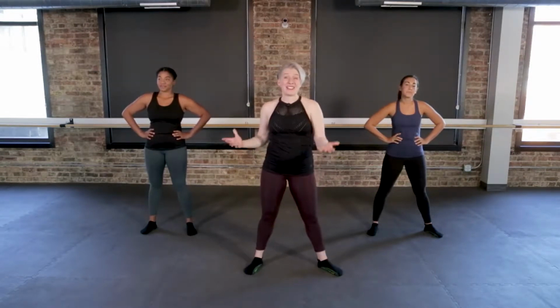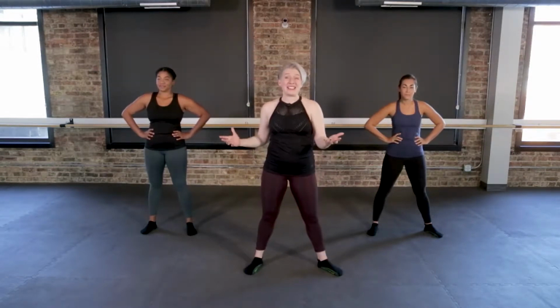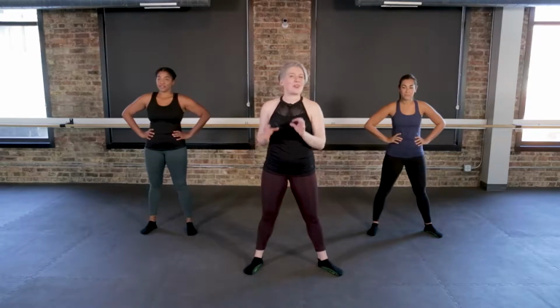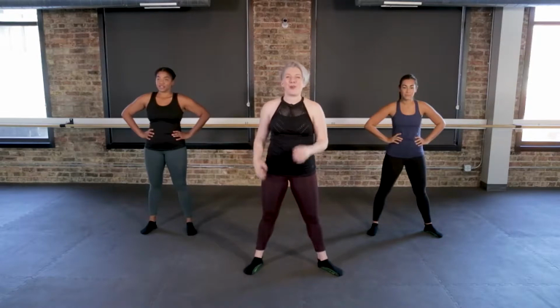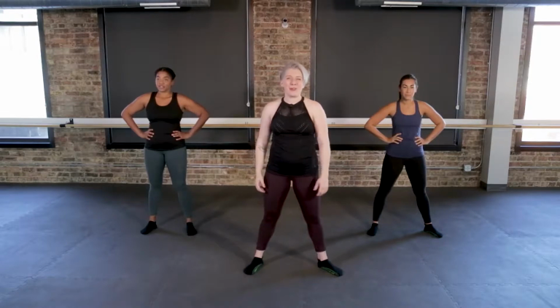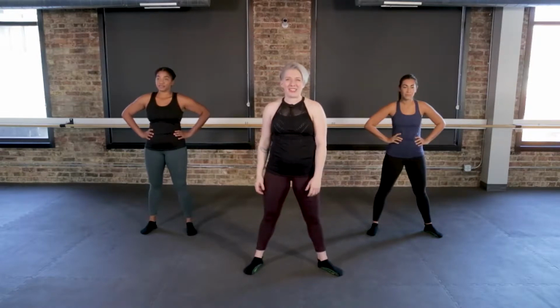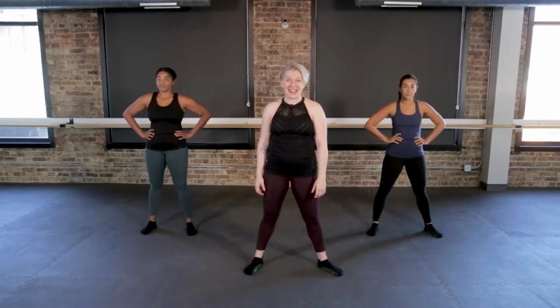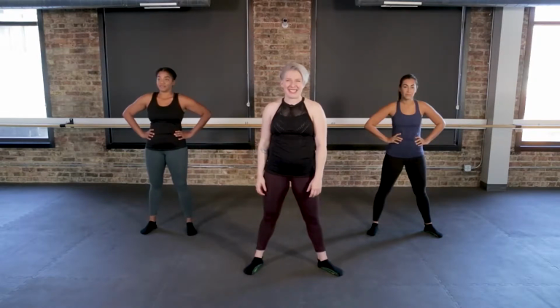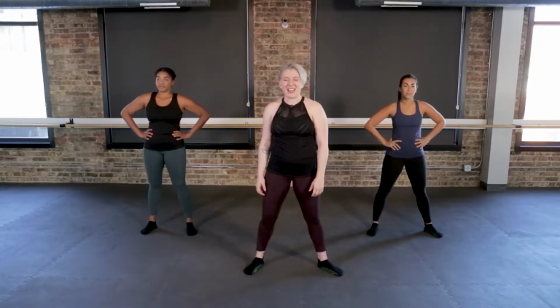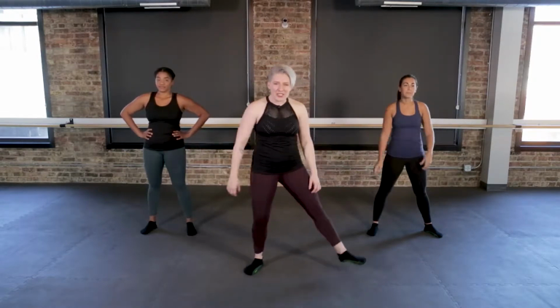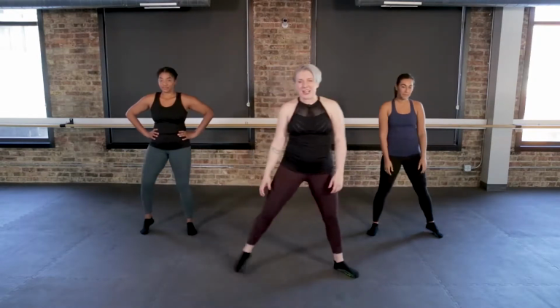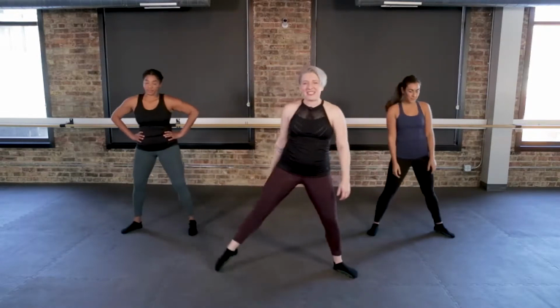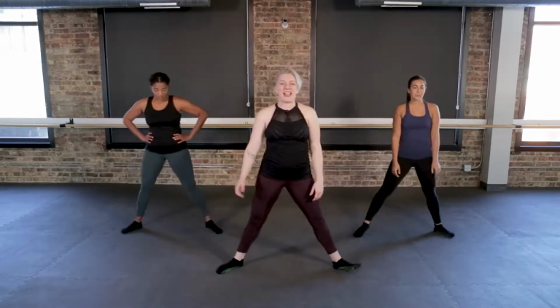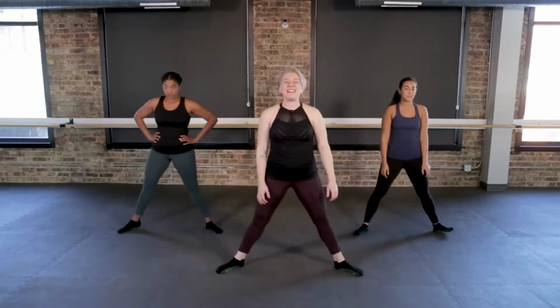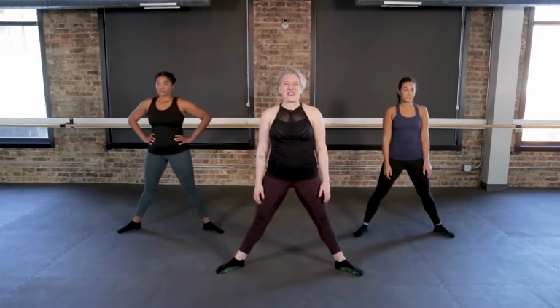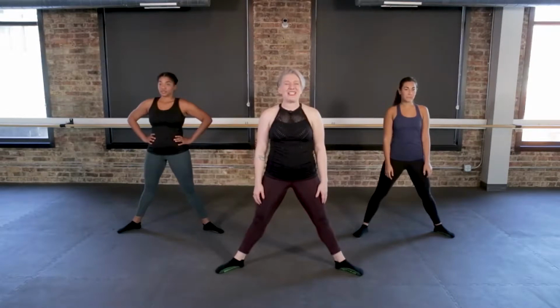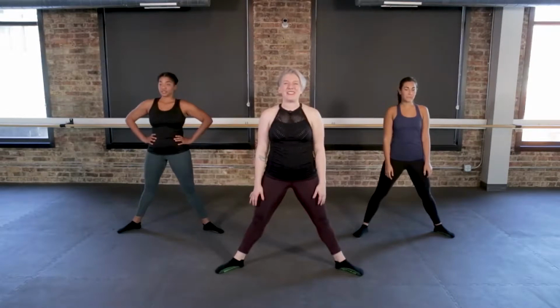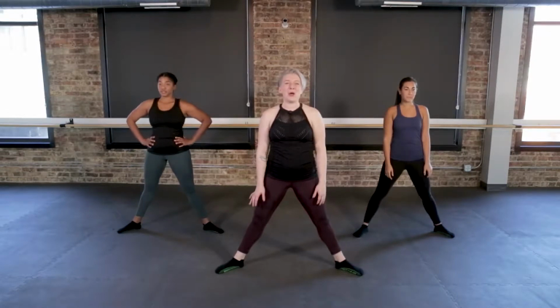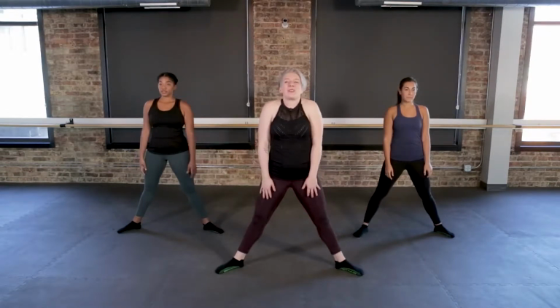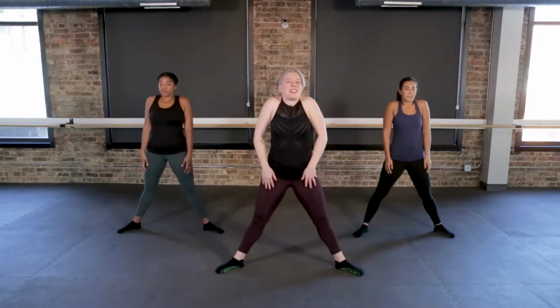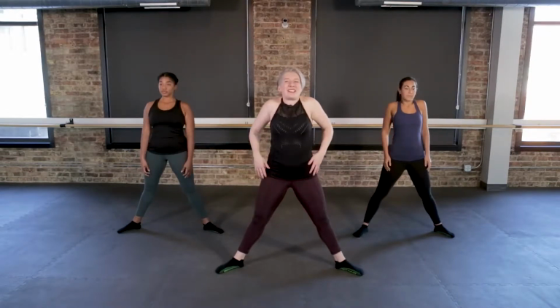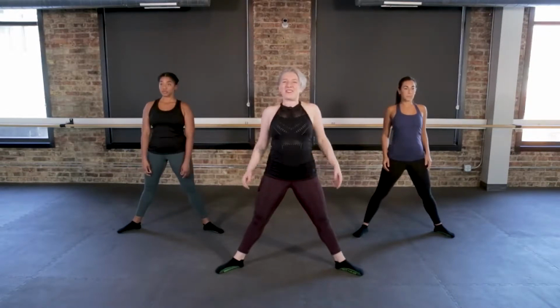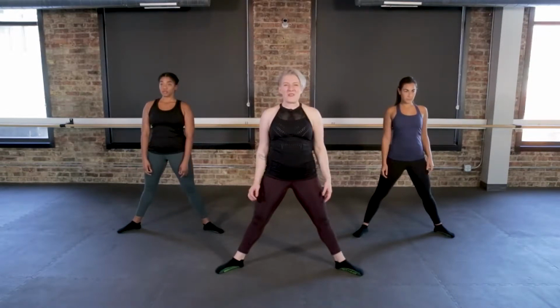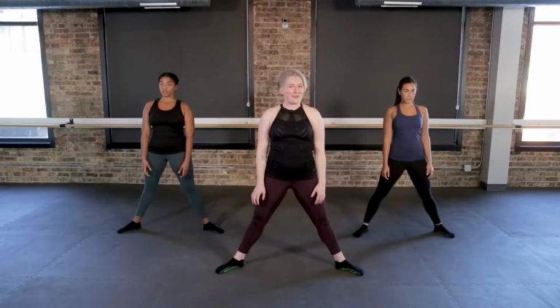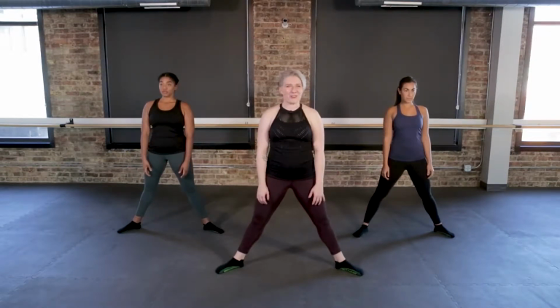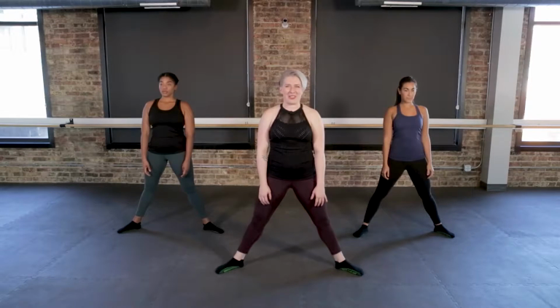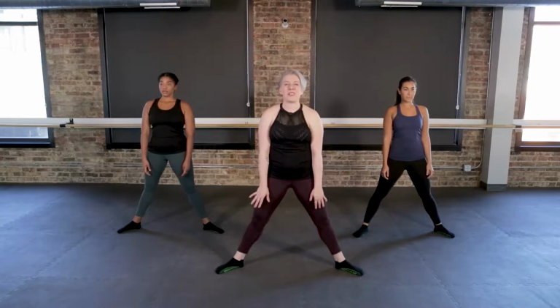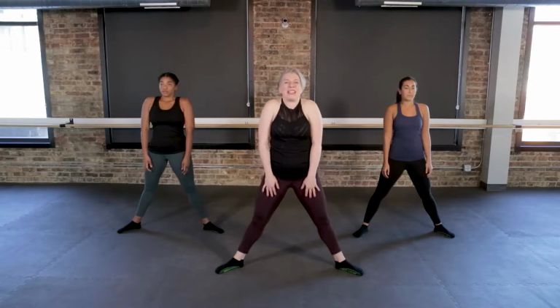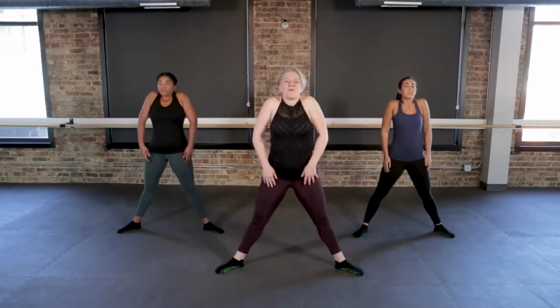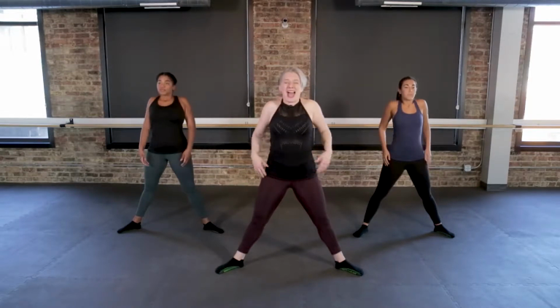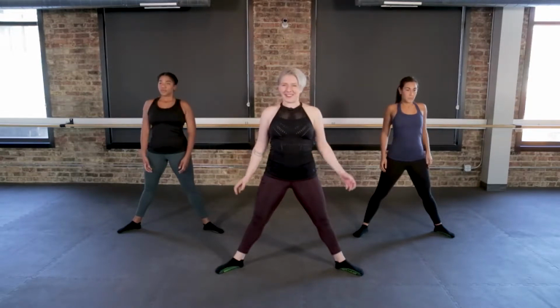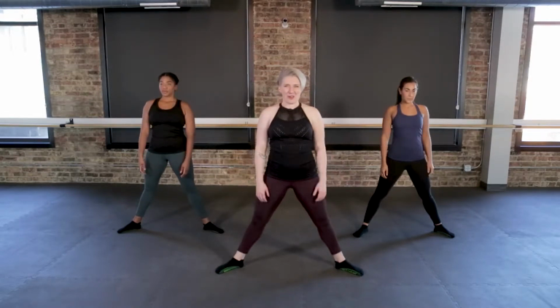Let's go ahead and get started with a brief warm-up before we get into the high-intensity stuff. I want you to step your feet out nice and wide, wider than your shoulders, into your wide straddle. Pull your shoulders up to your ears, then roll away any fears or vulnerabilities. Big inhale, exhale, let it all go.